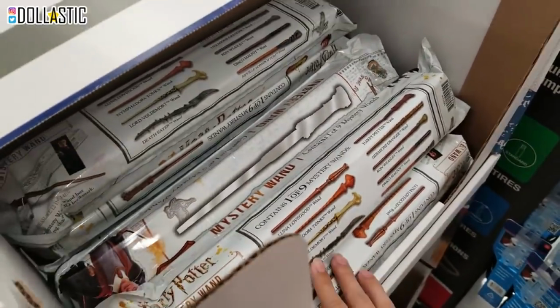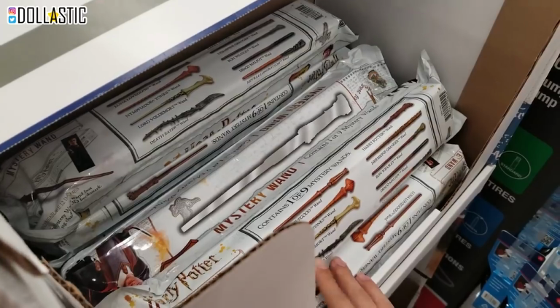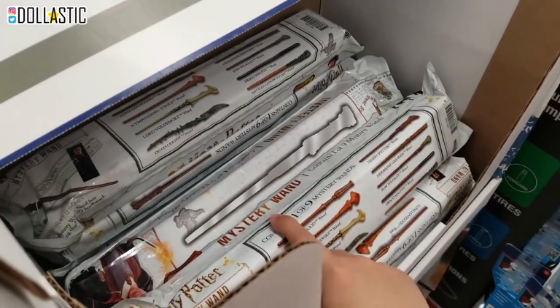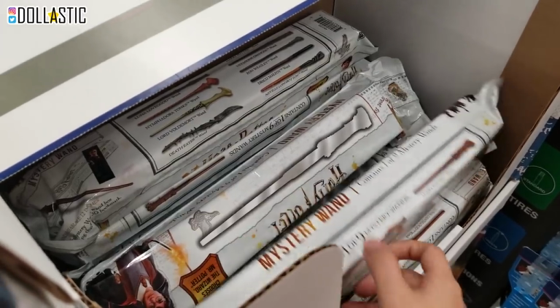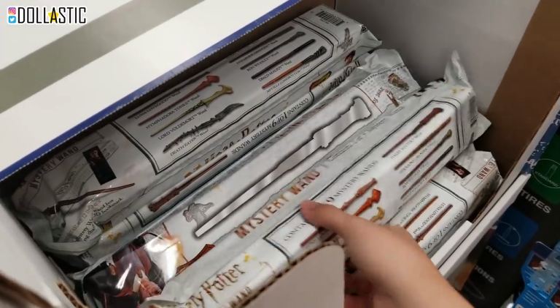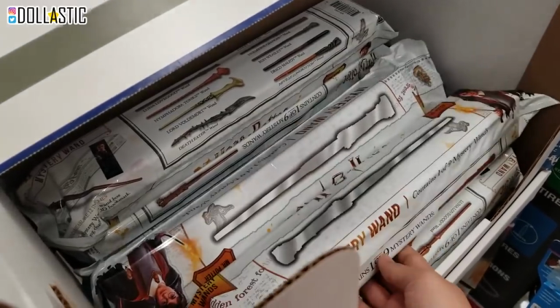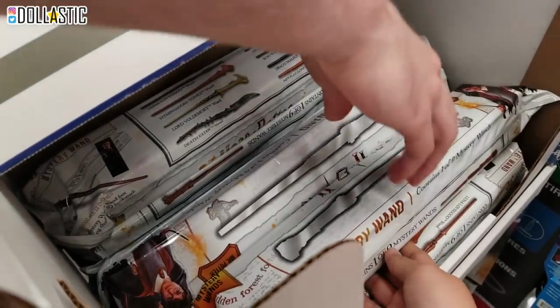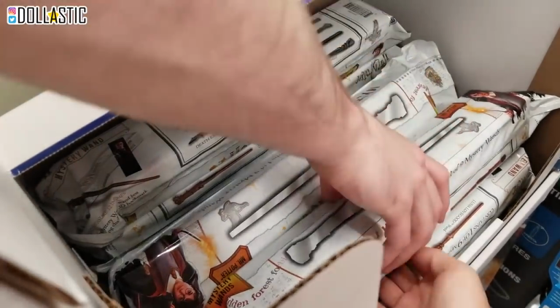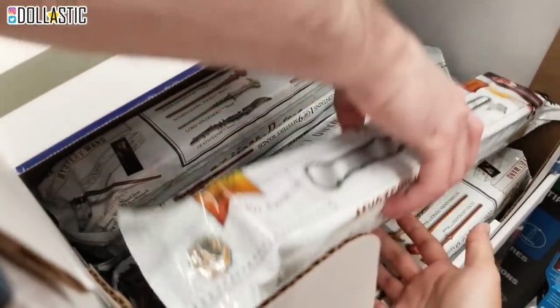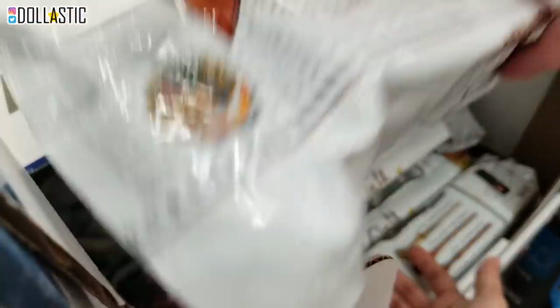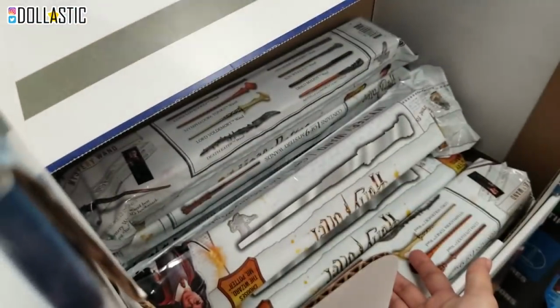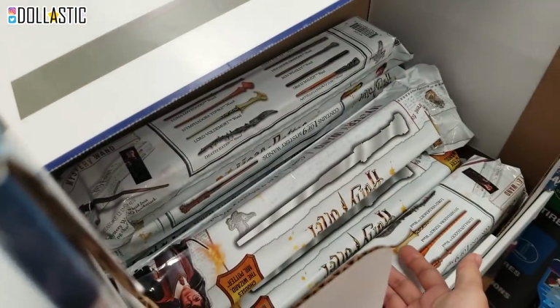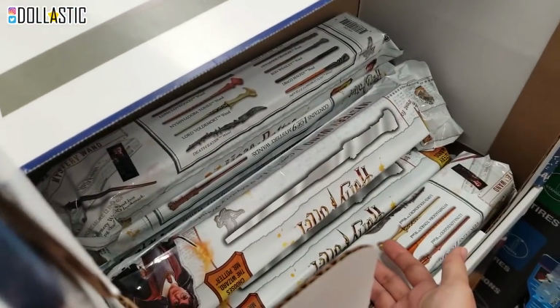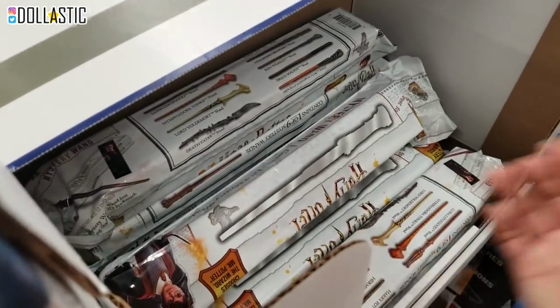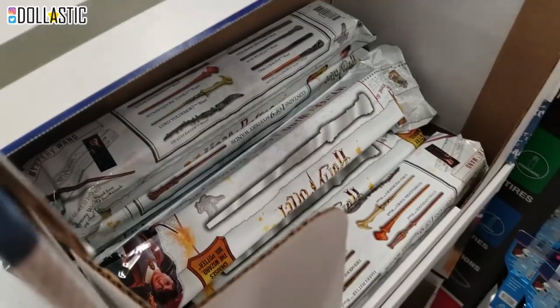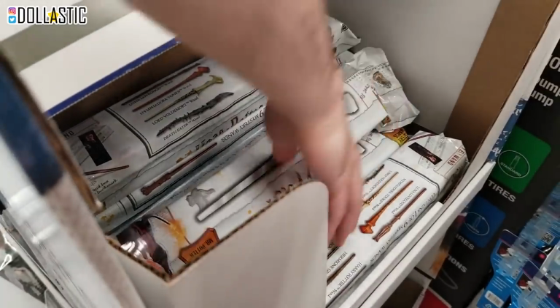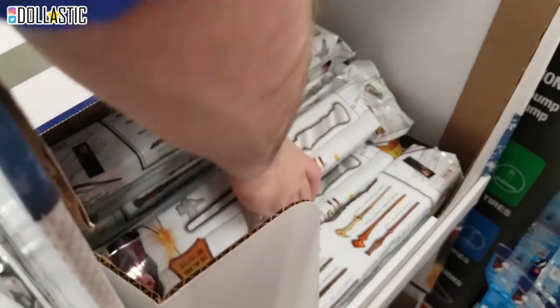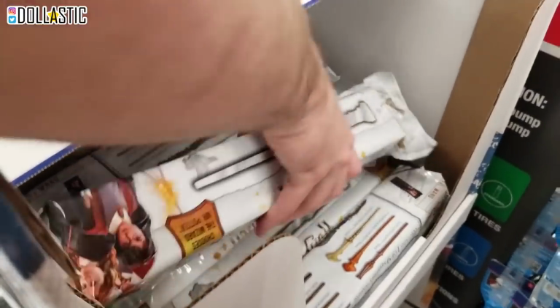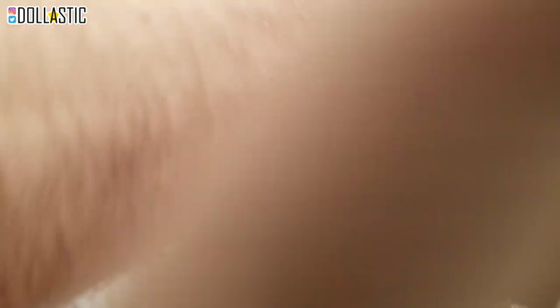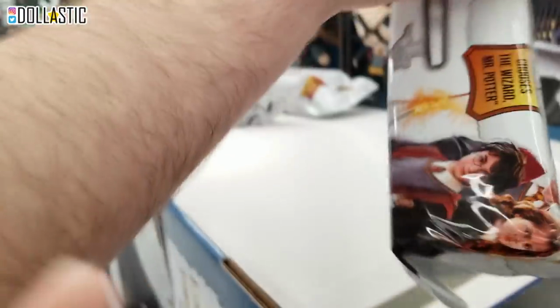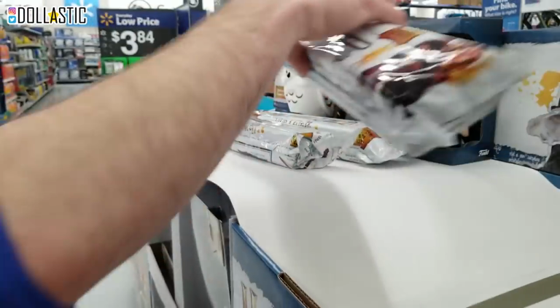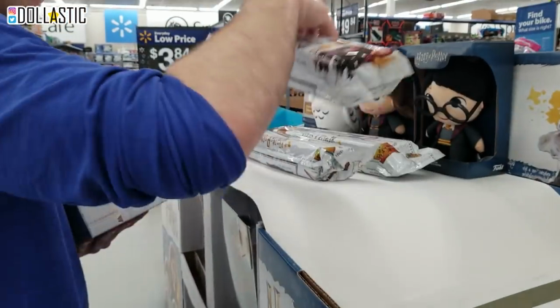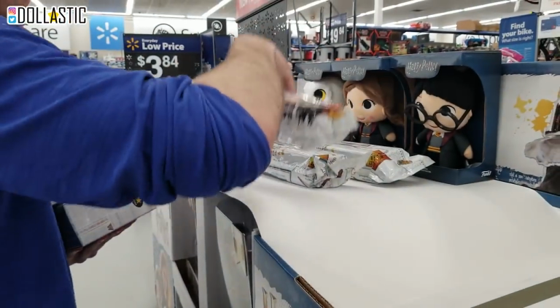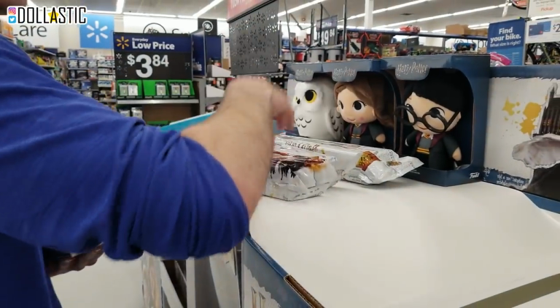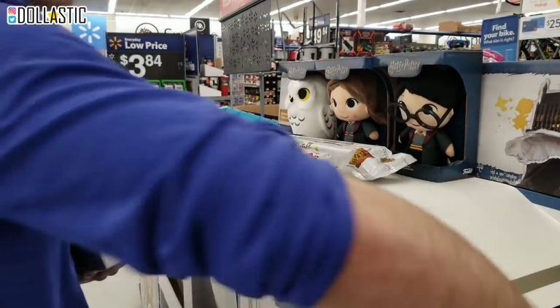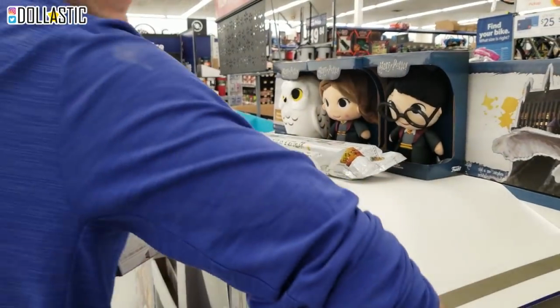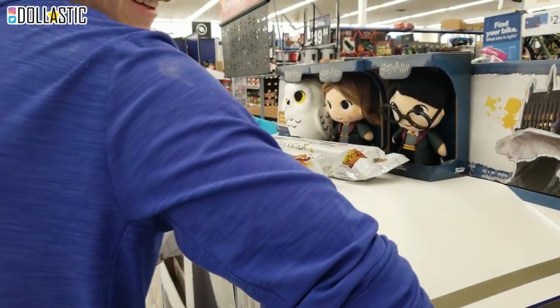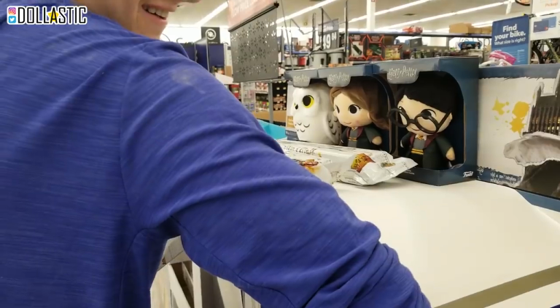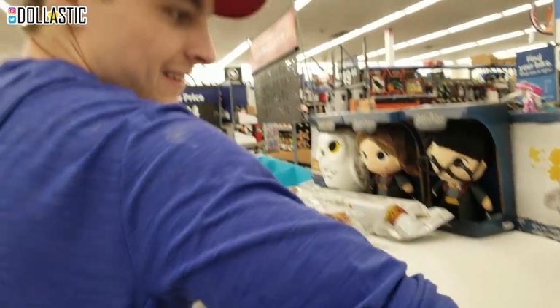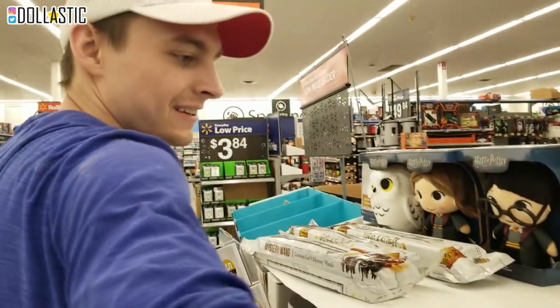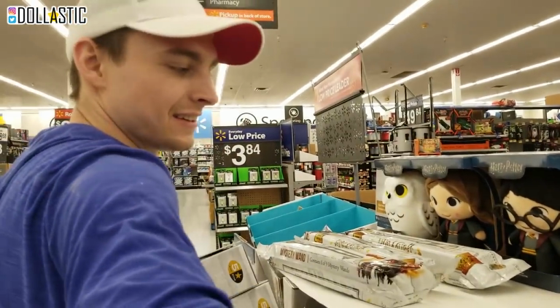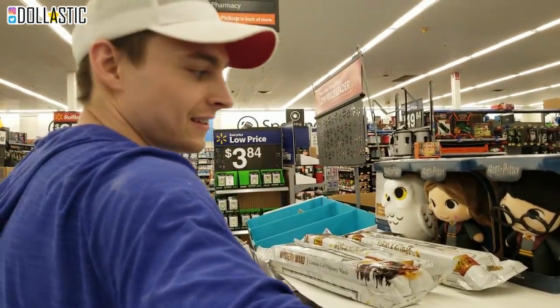Ryan just came back with the price. $14. I want to try one. I'm going to try one too. Rye? Yes? You don't choose the wand - the wand chooses you. True.